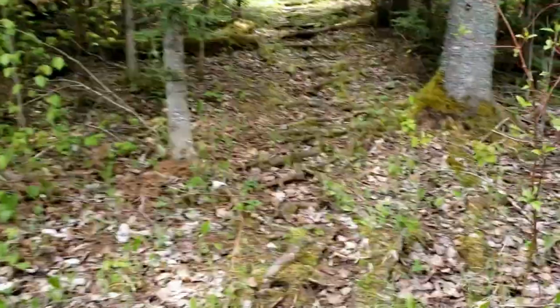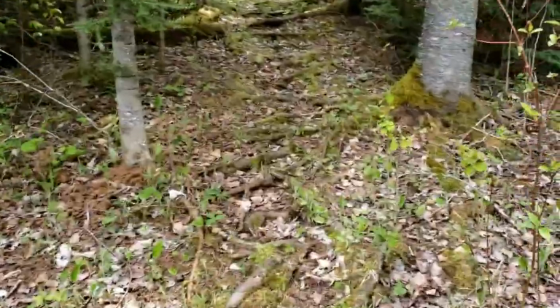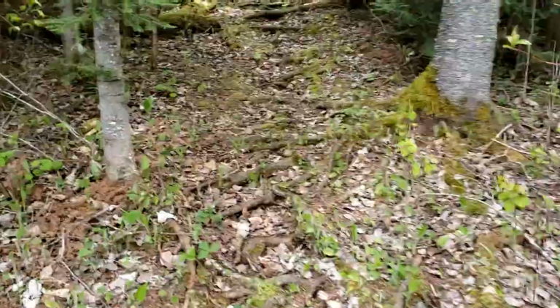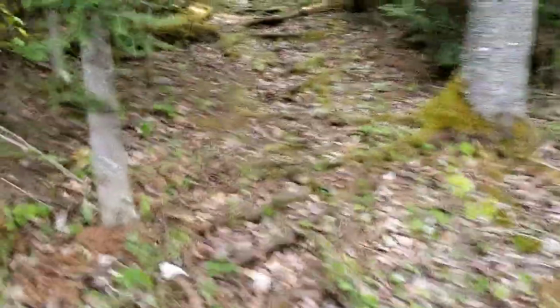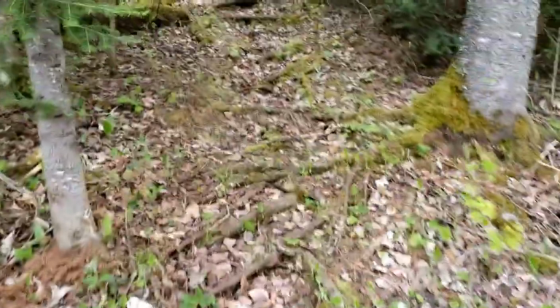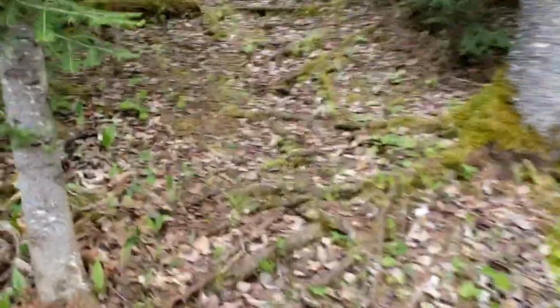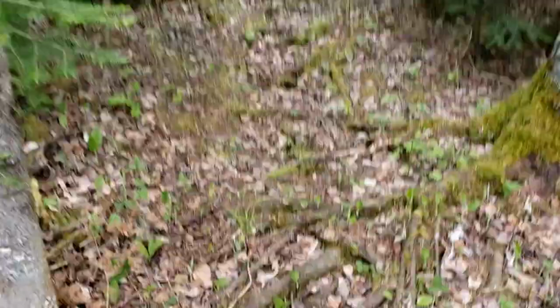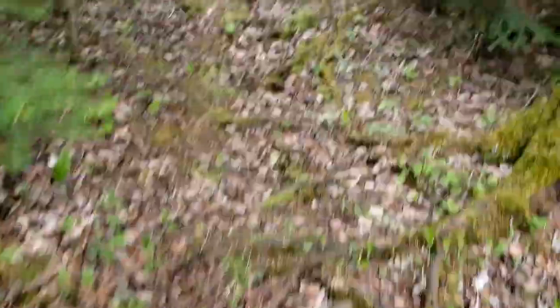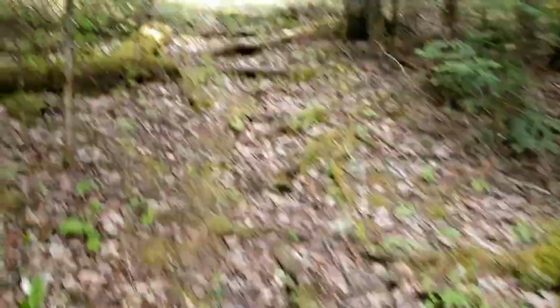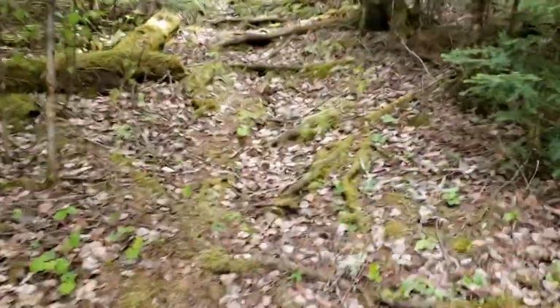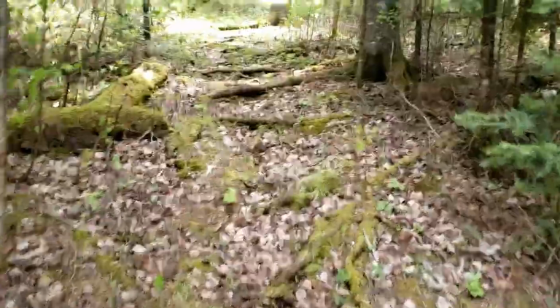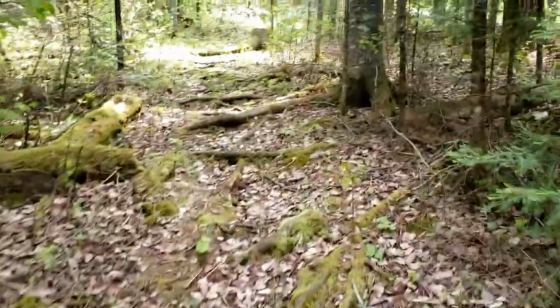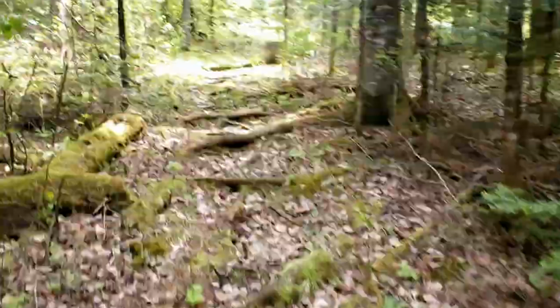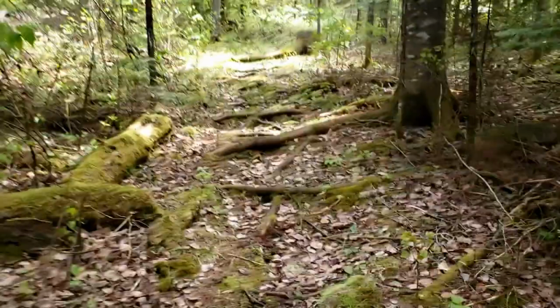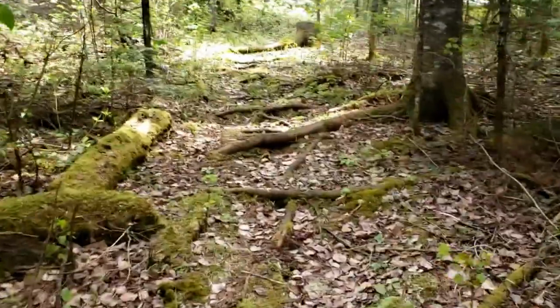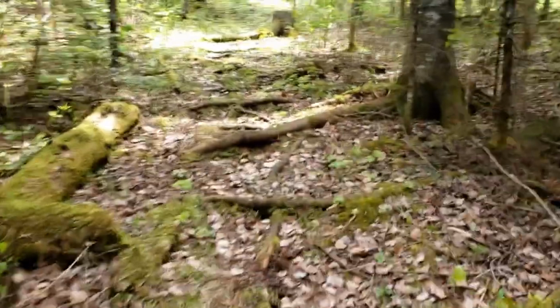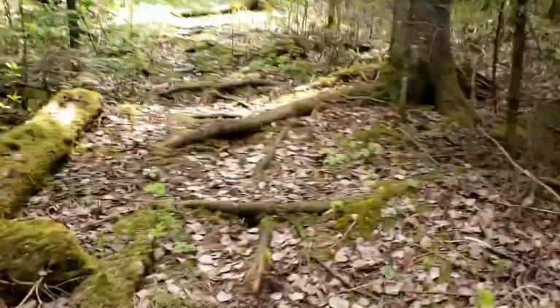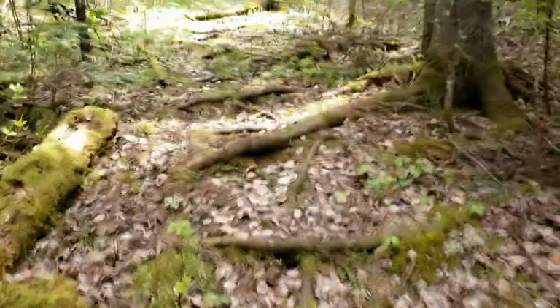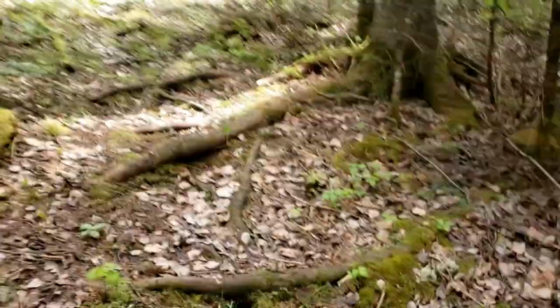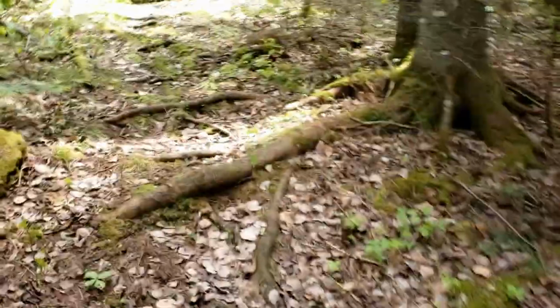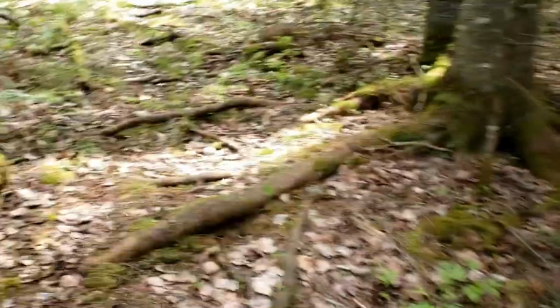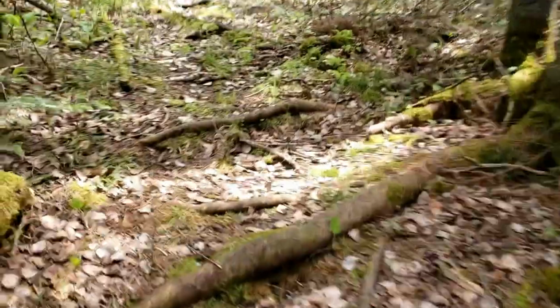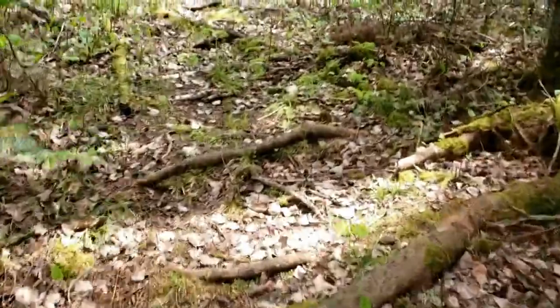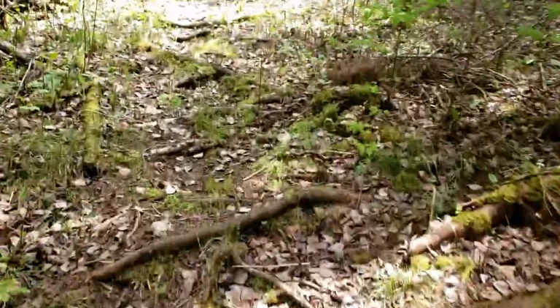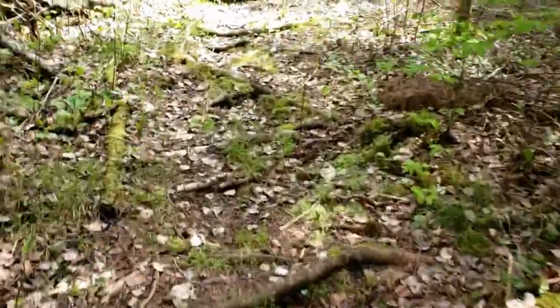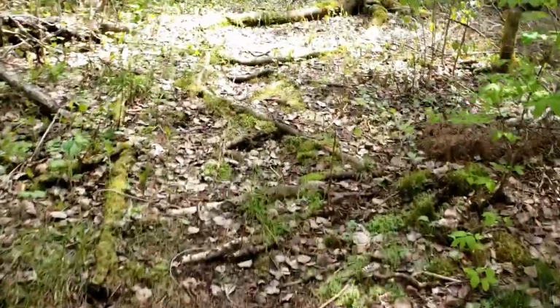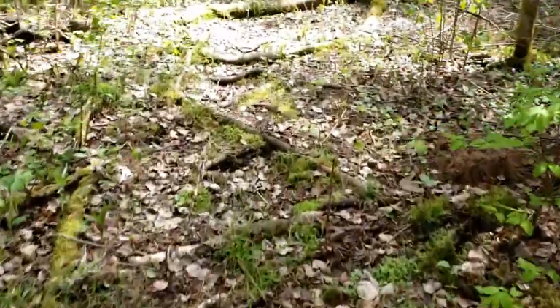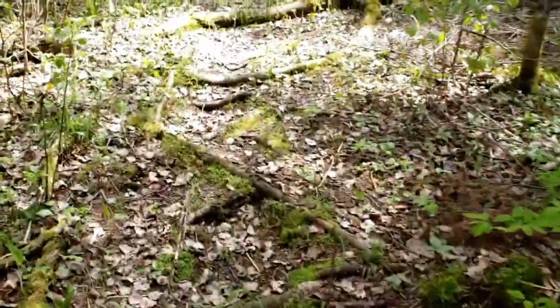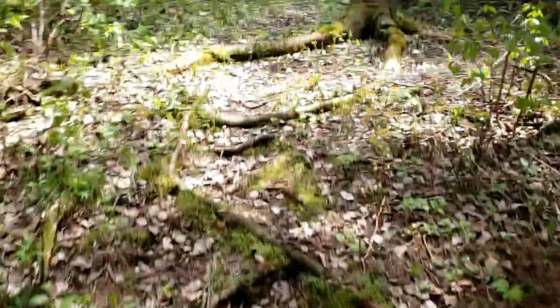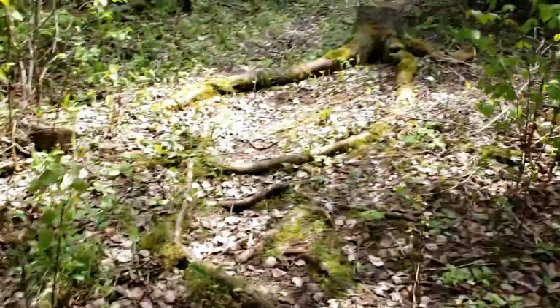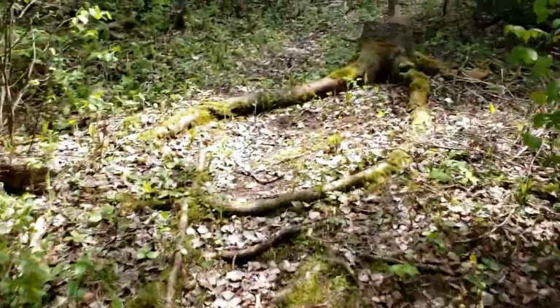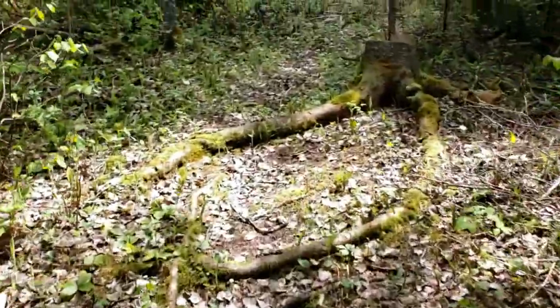There are lots of roots going up this path — please be careful. Never want to trip. Always be aware of where your feet are.